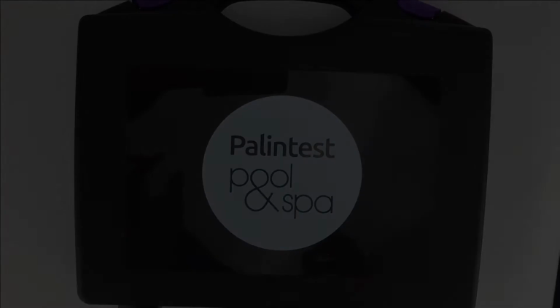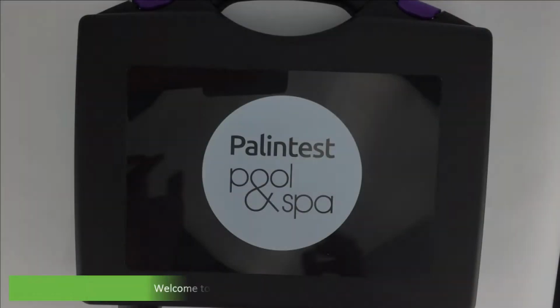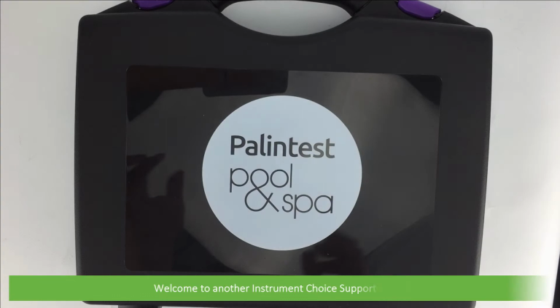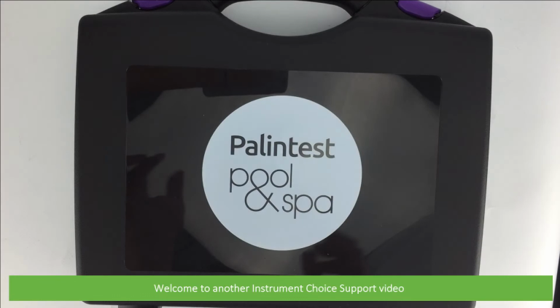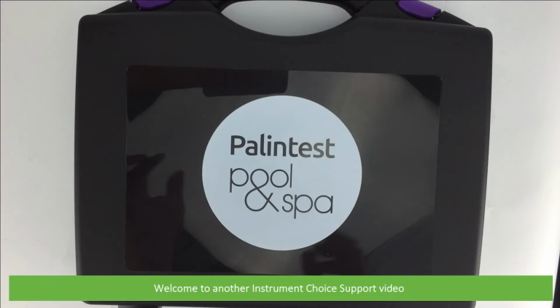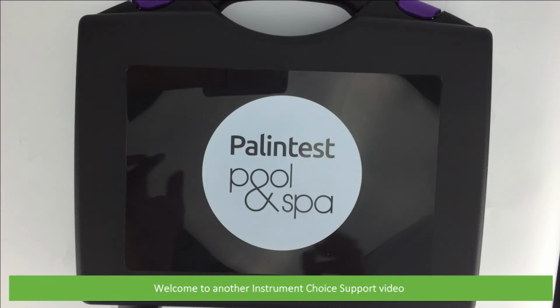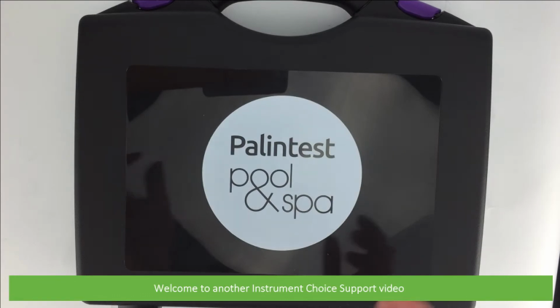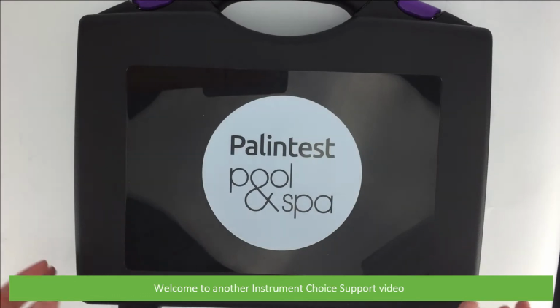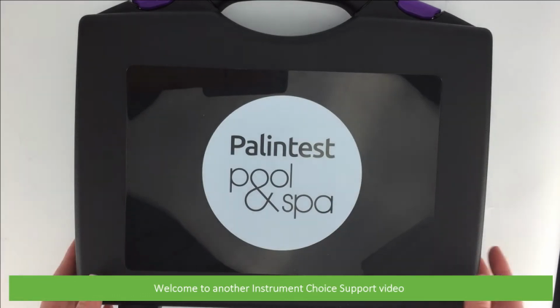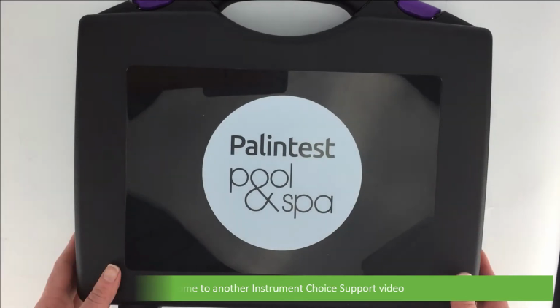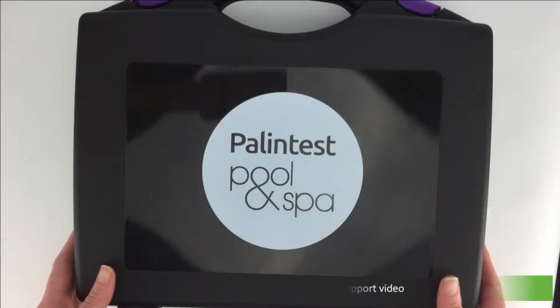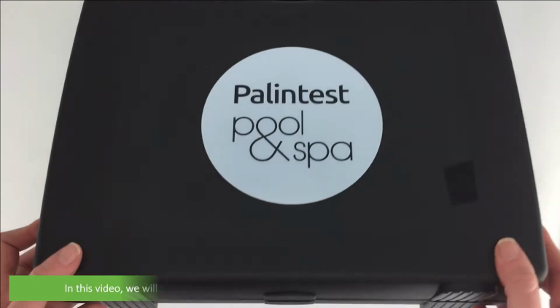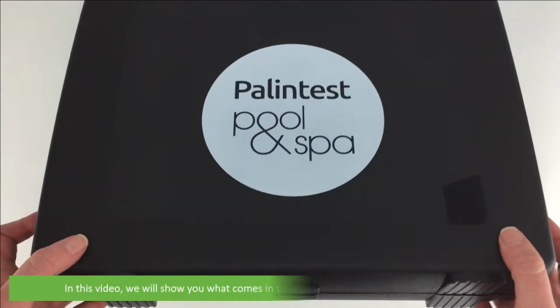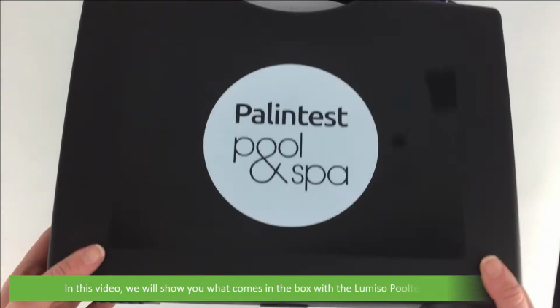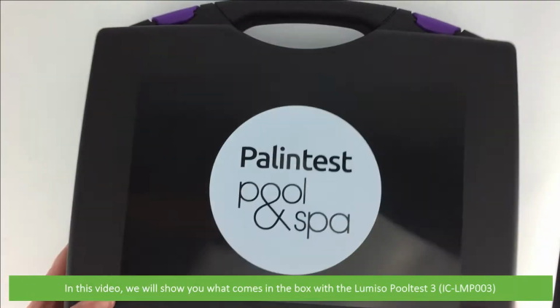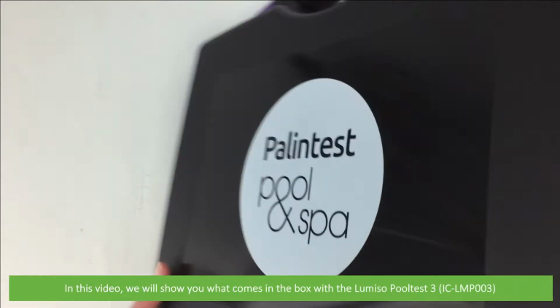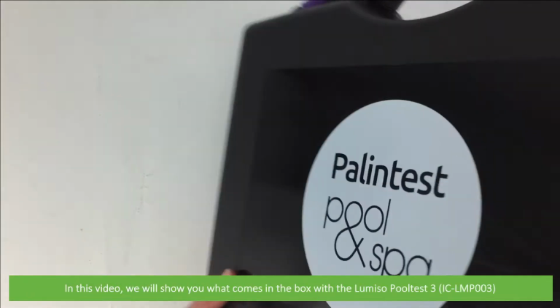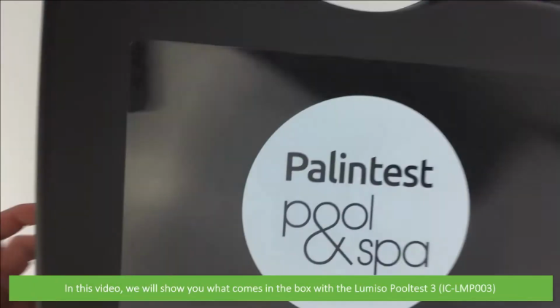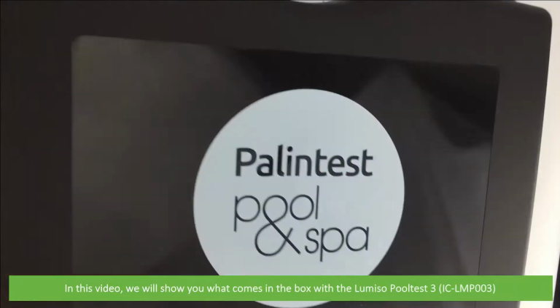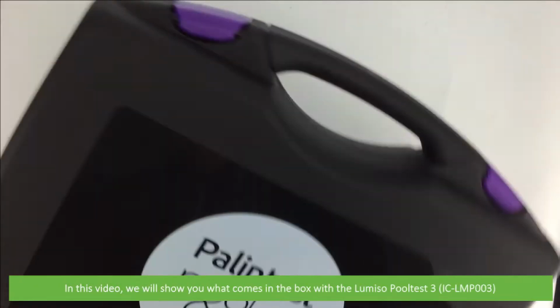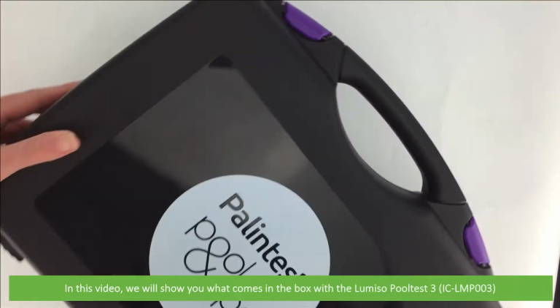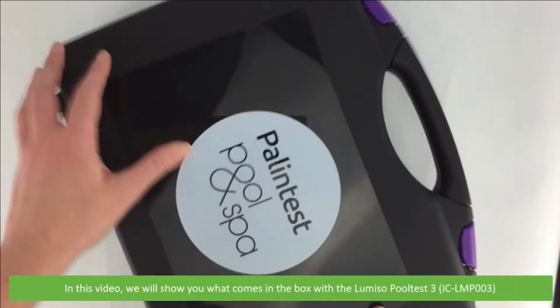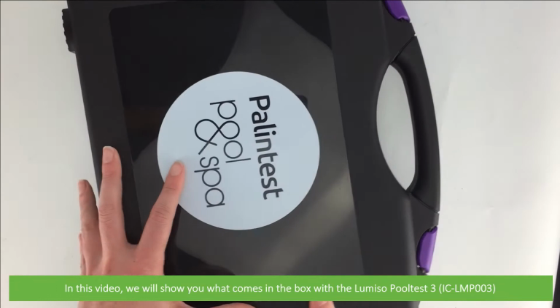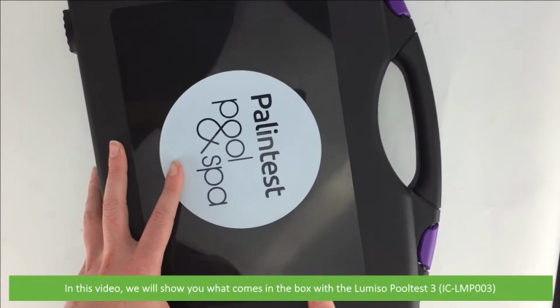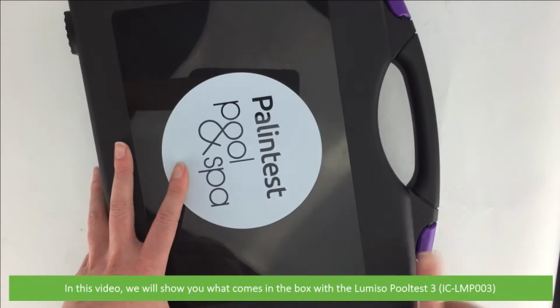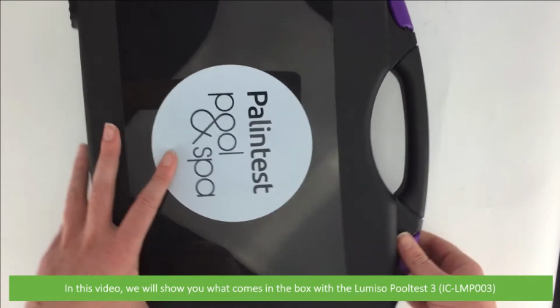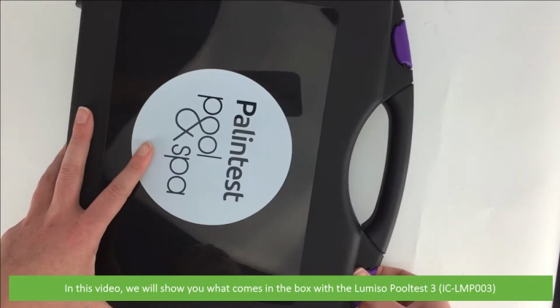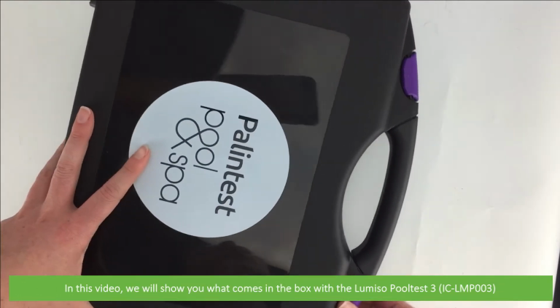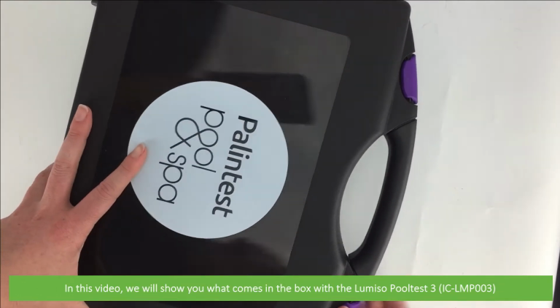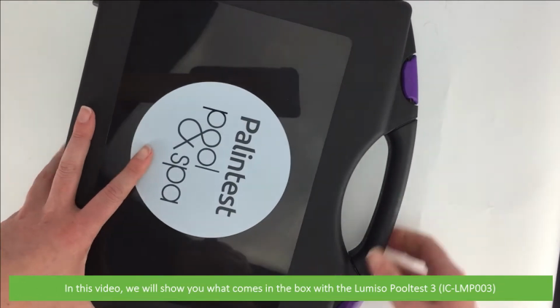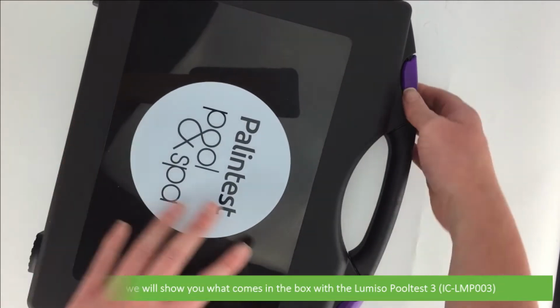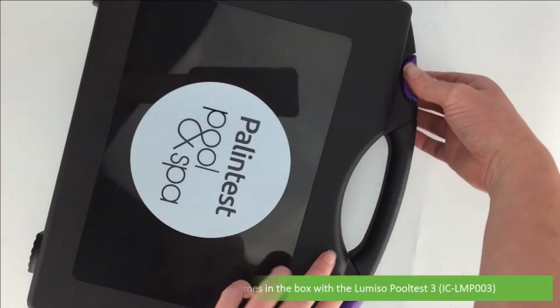Hi and welcome to another Instrument Choice support video. In this video we'll show you what comes in the box with the Lomsio Pool Test 3, the IC LMP003.